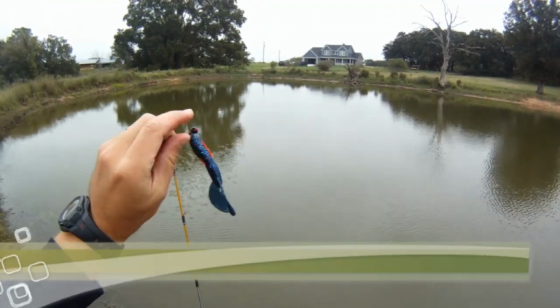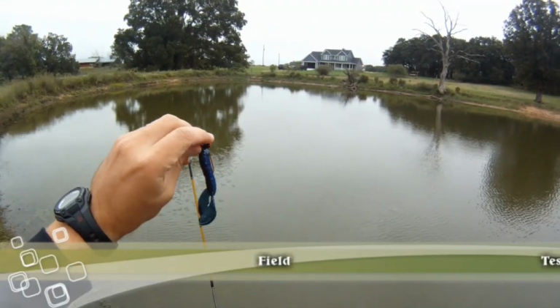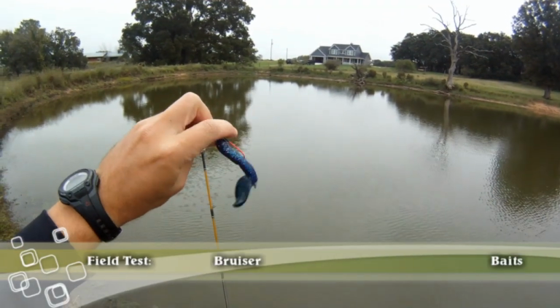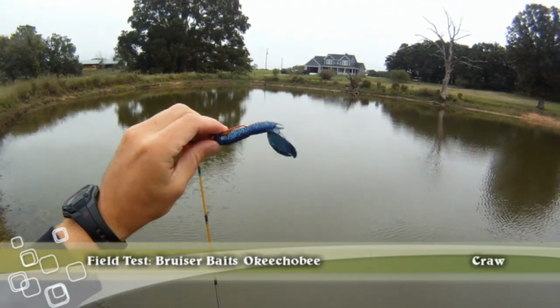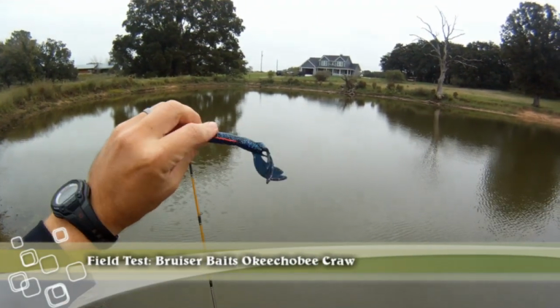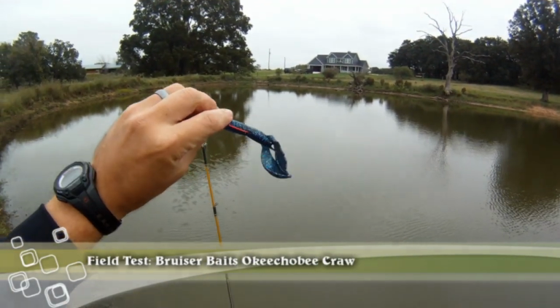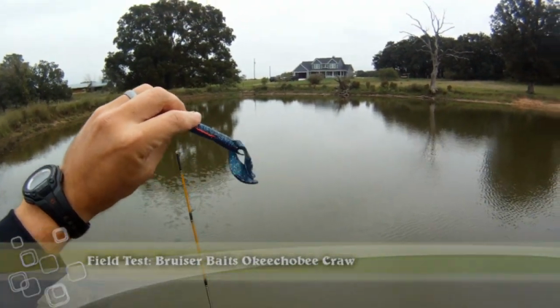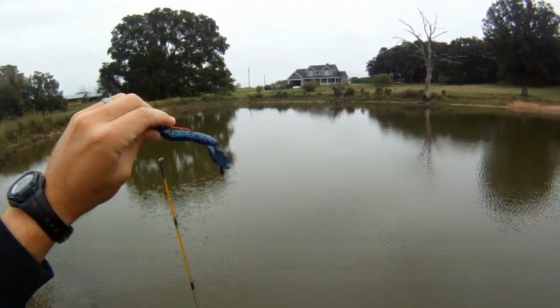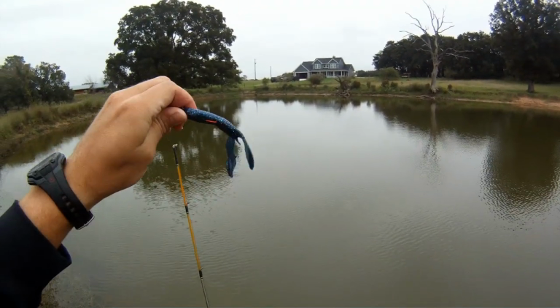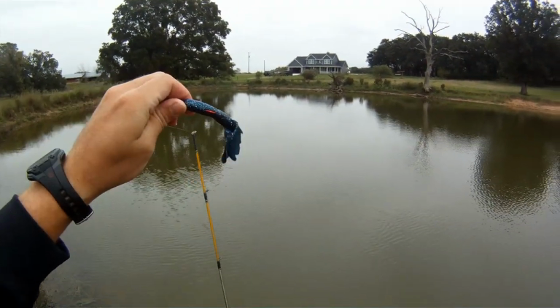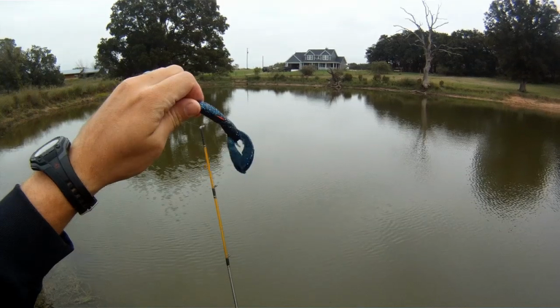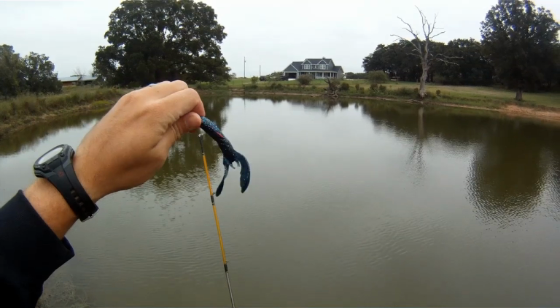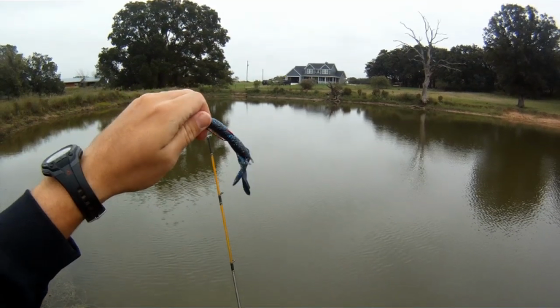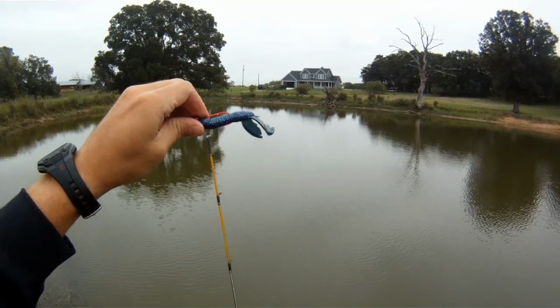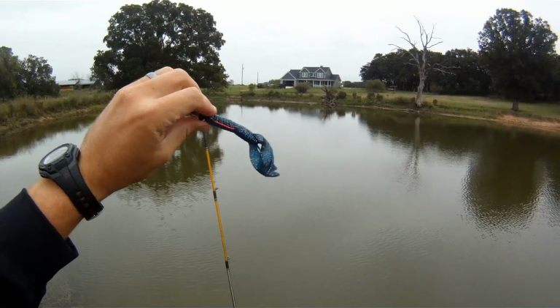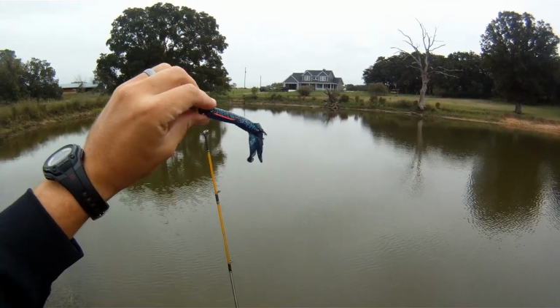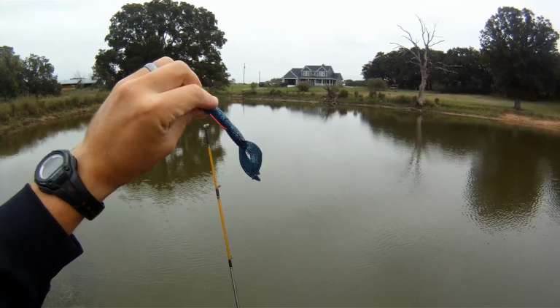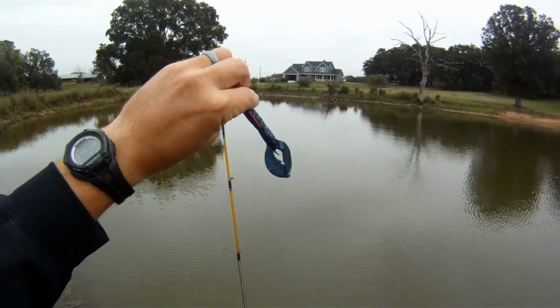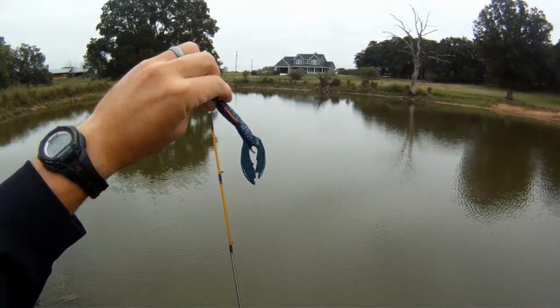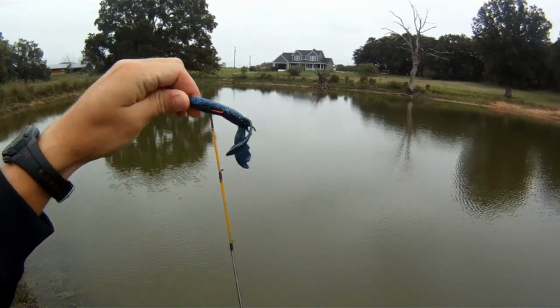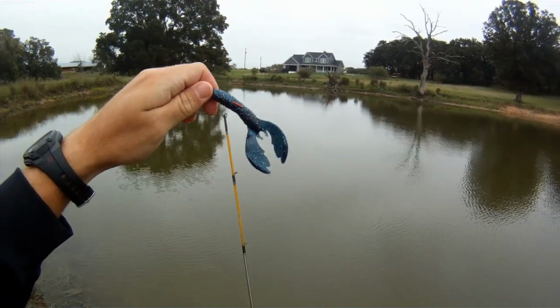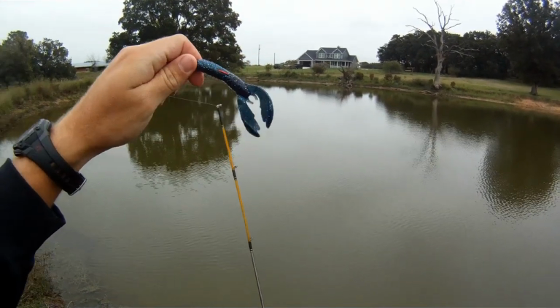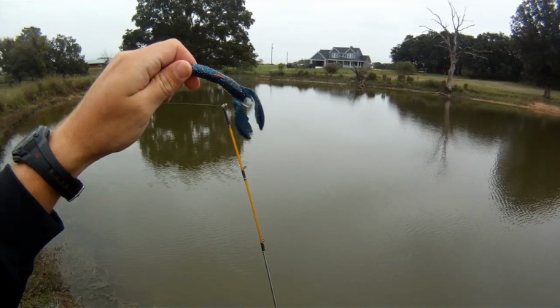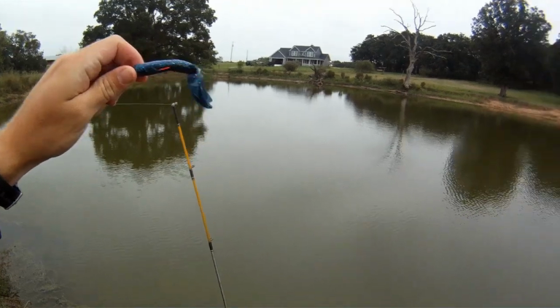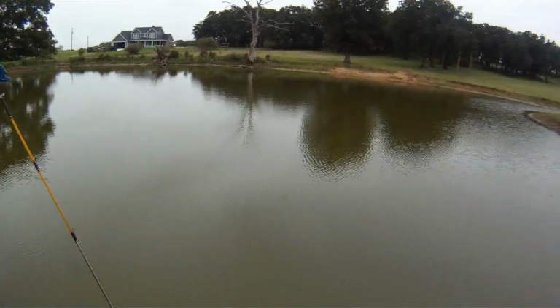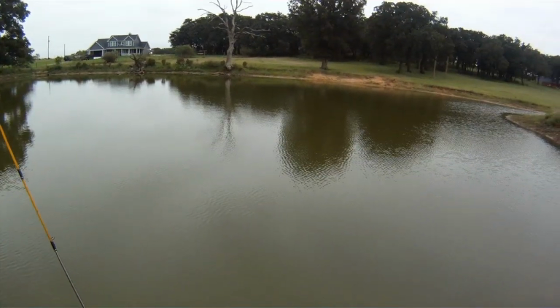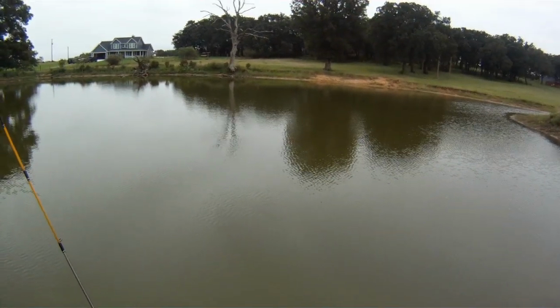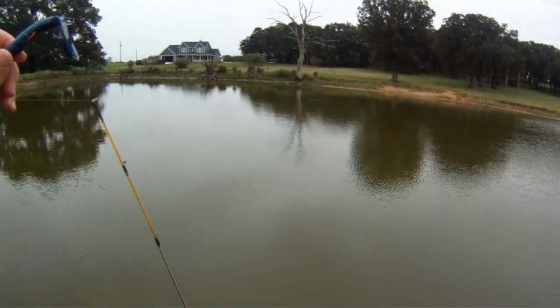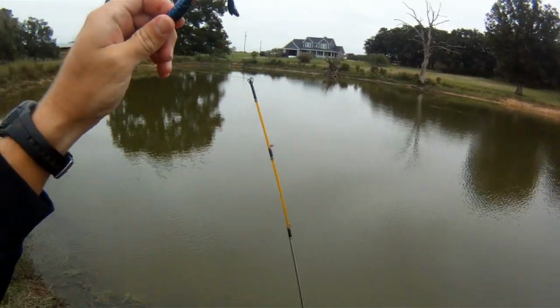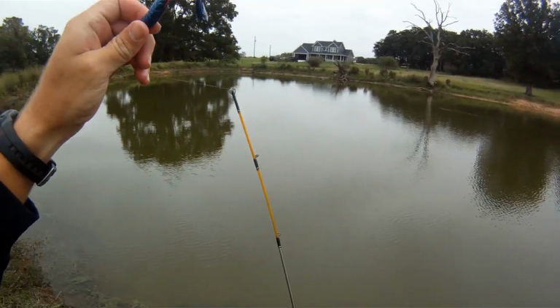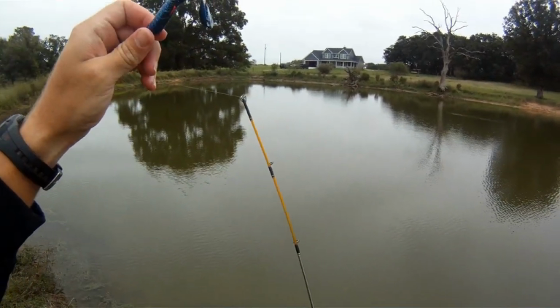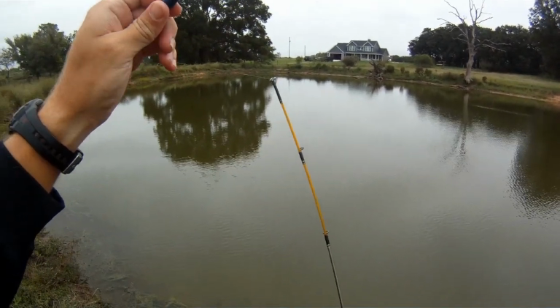All right, we're going to be fishing with the Bruiser Baits Okeechobee Craw. I picked this up from fishhound.com. Got a cold front that just came through, so we'll see if this thing can do anything in a cold front.